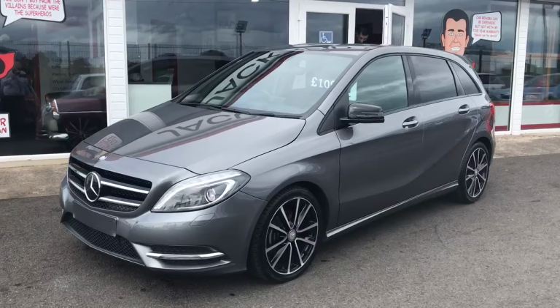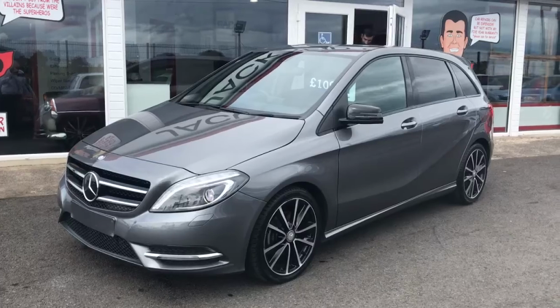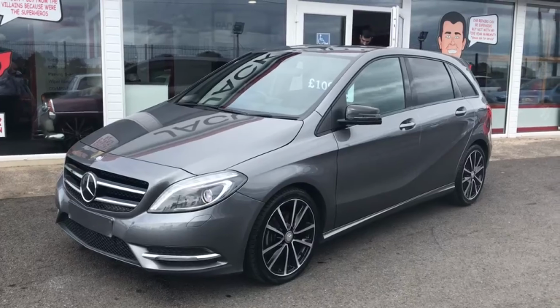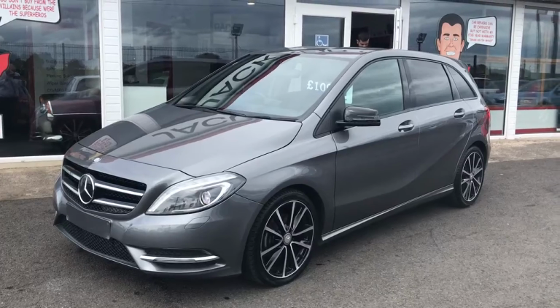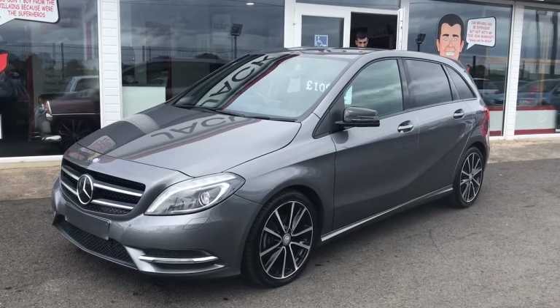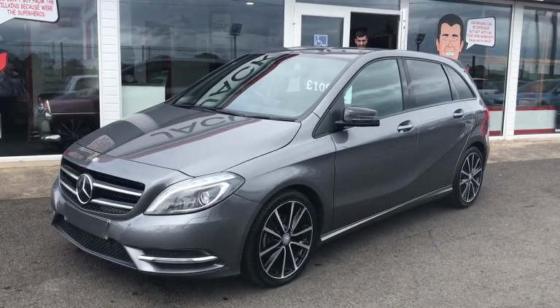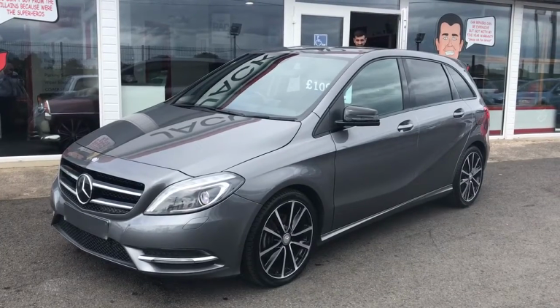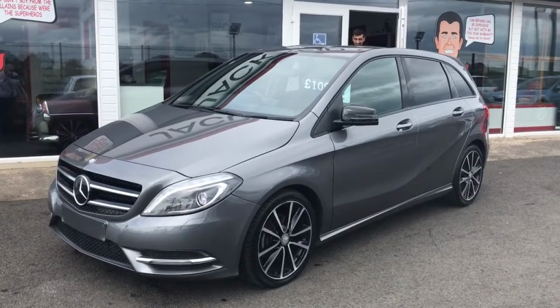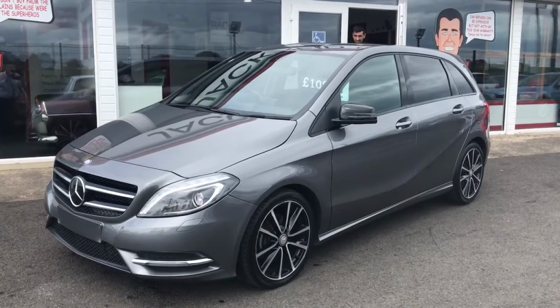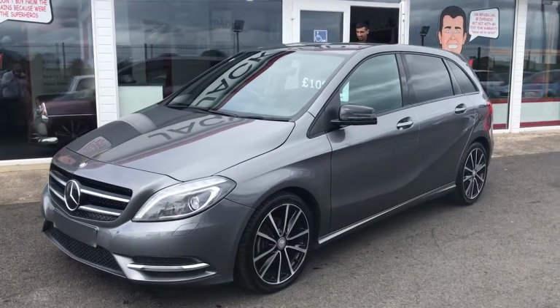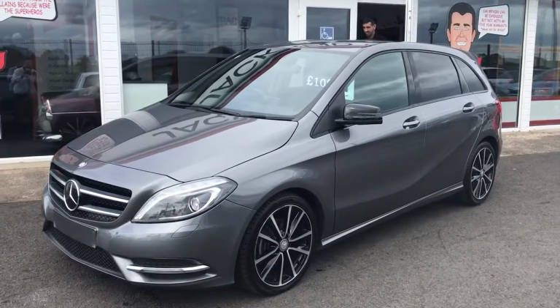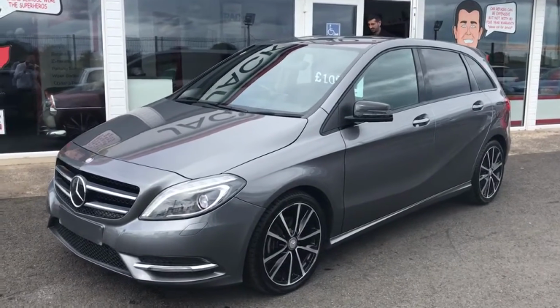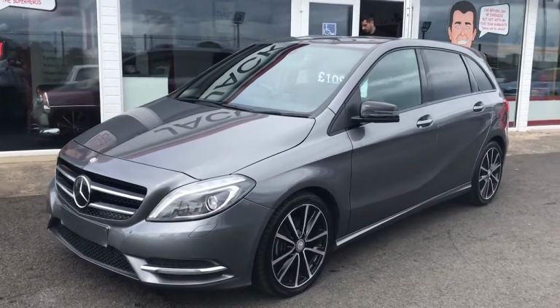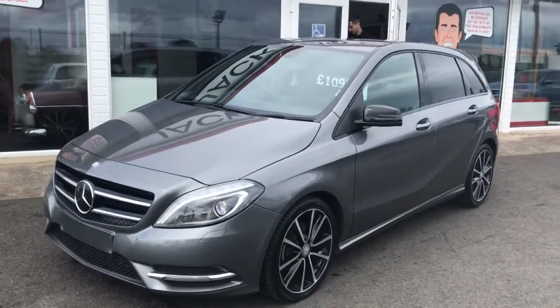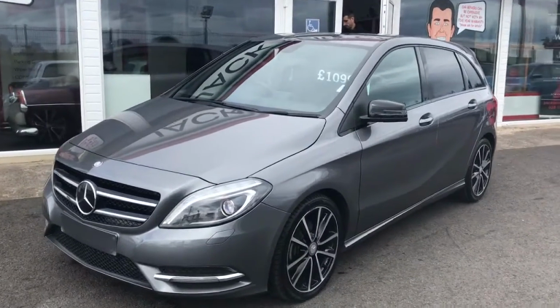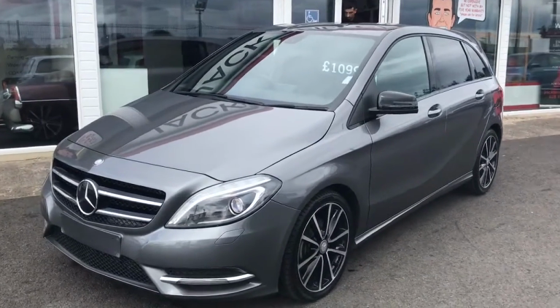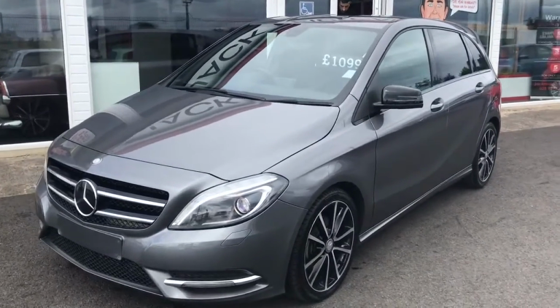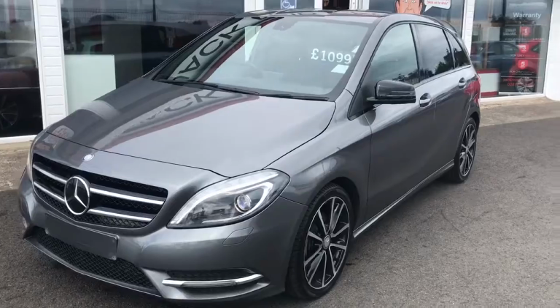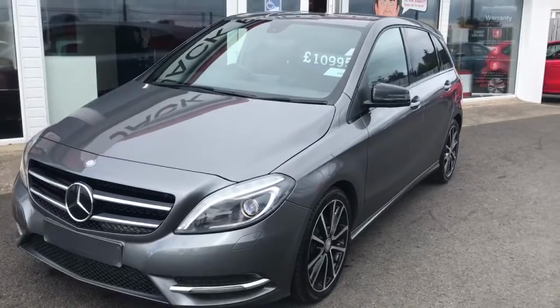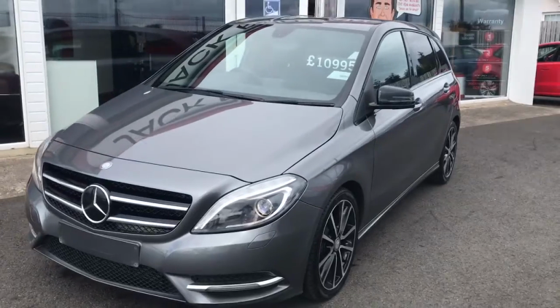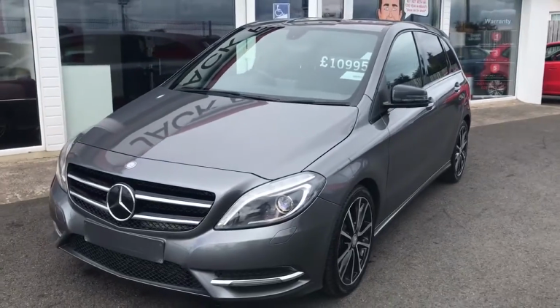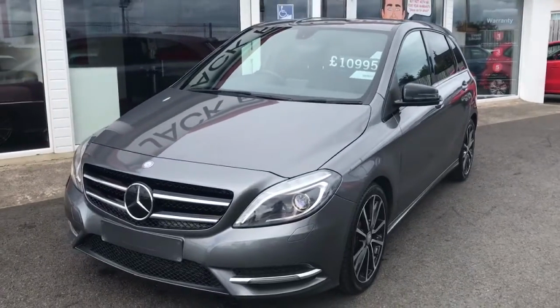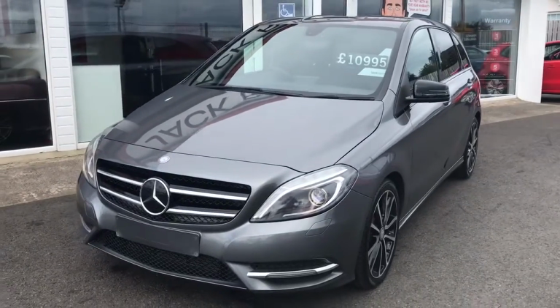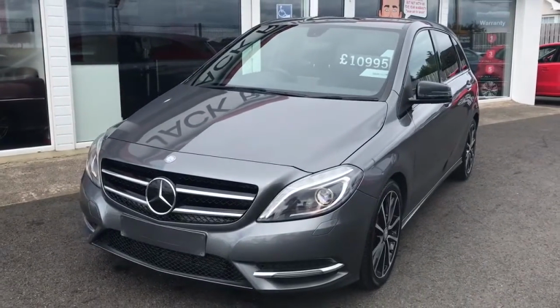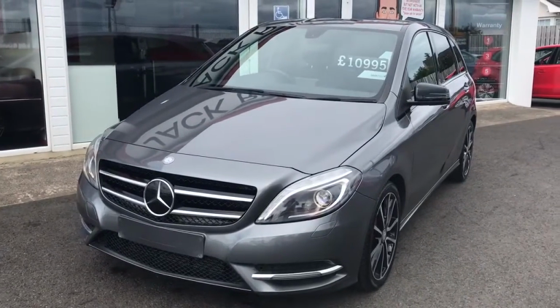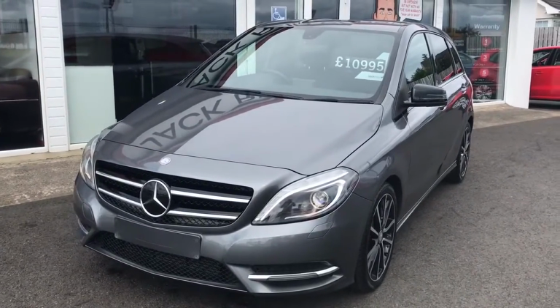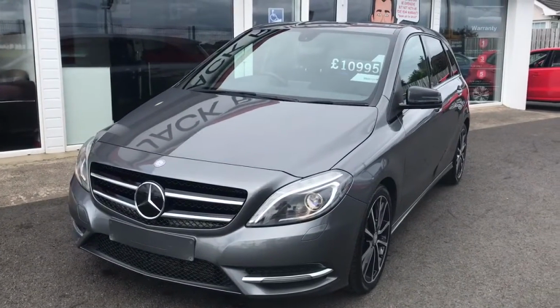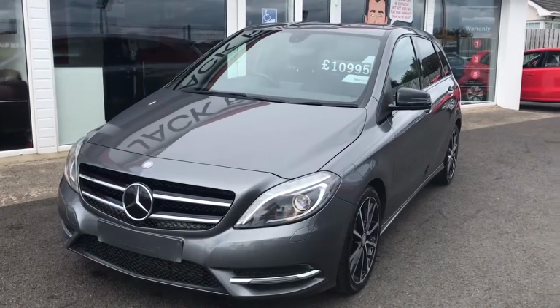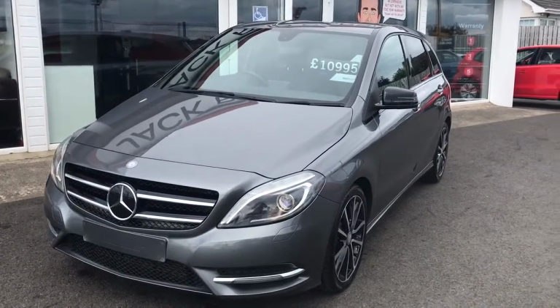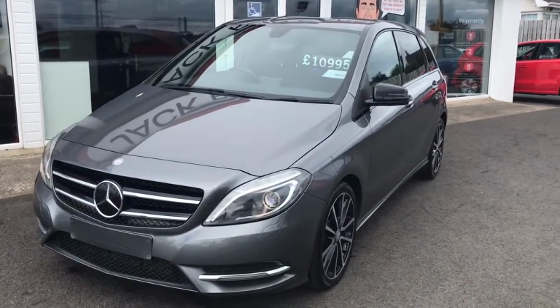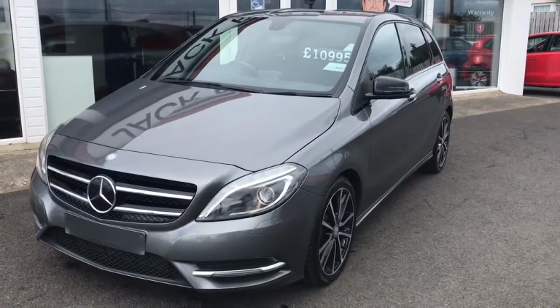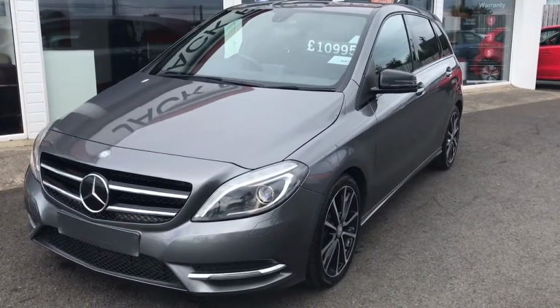Hi everyone, this is a walk around of our 2014 Mercedes B200 CDI Sport. Excellent value for money, we're priced at just £10,995.